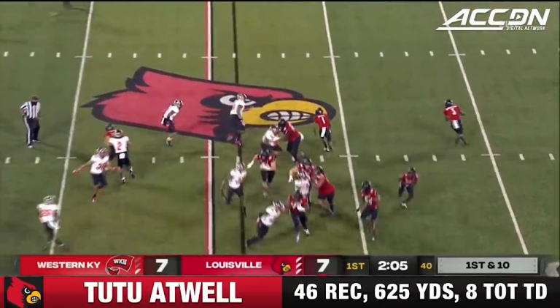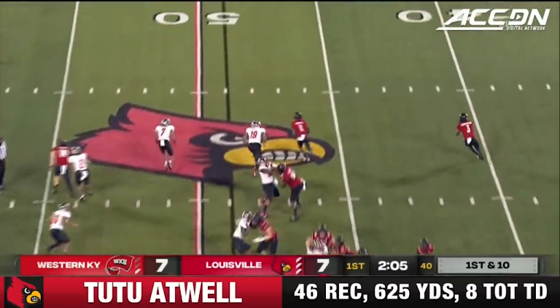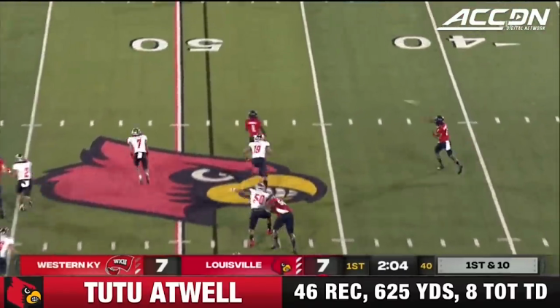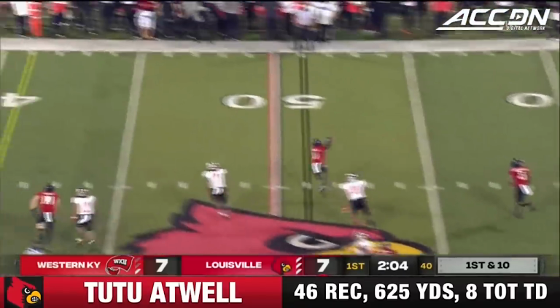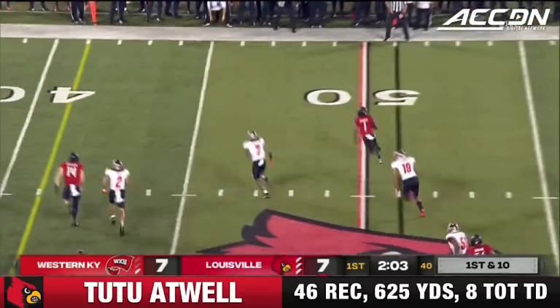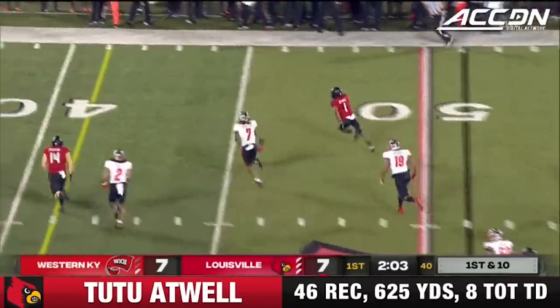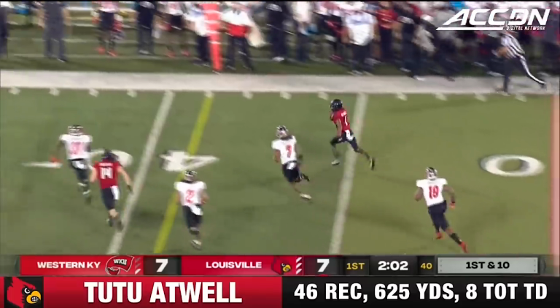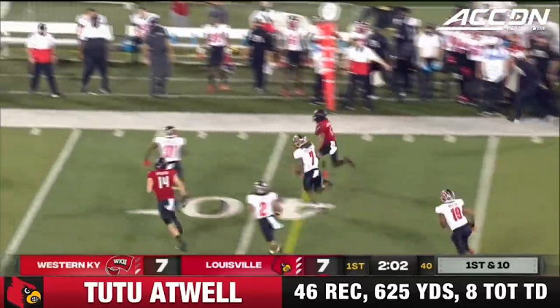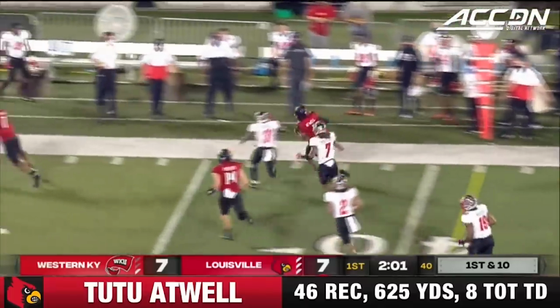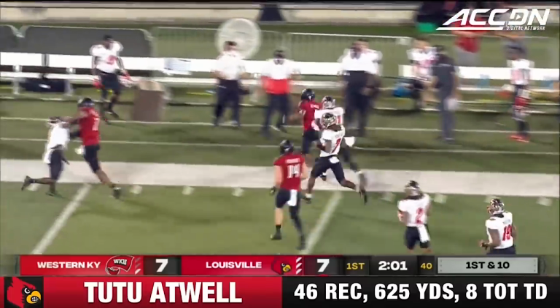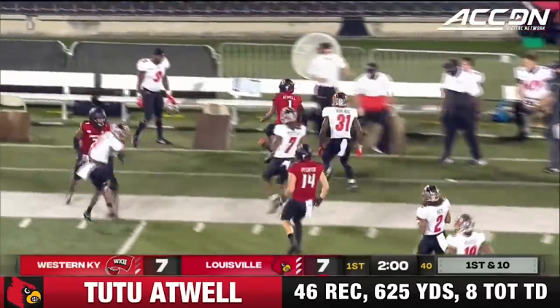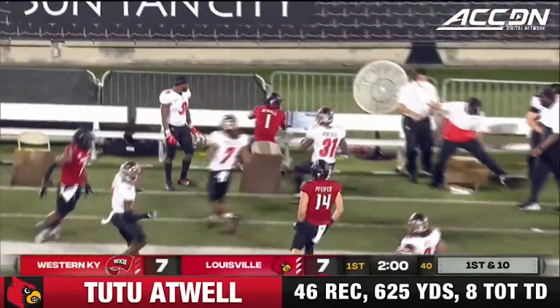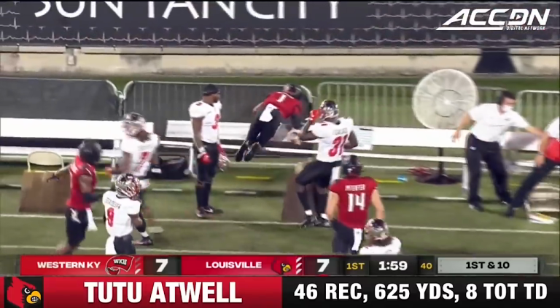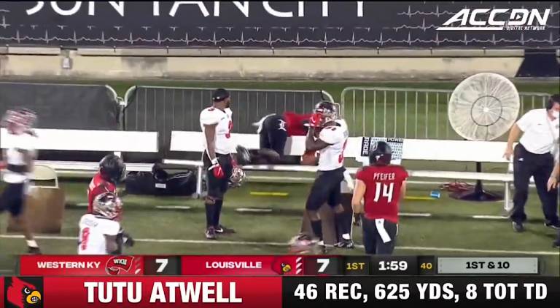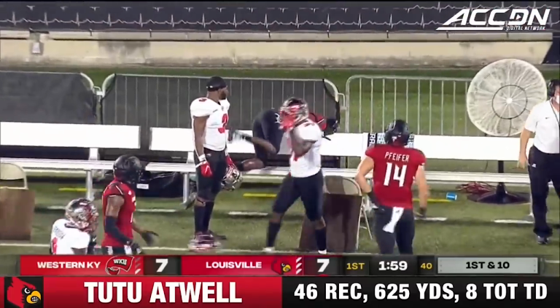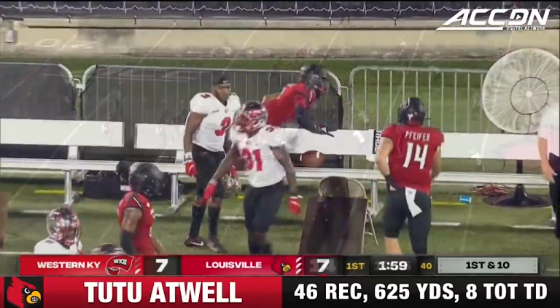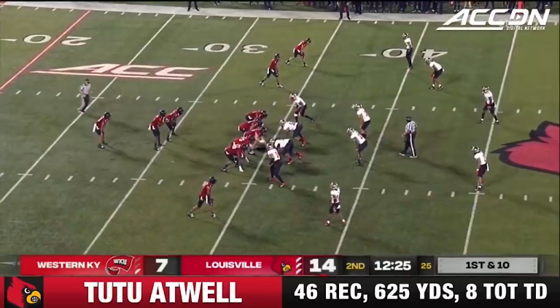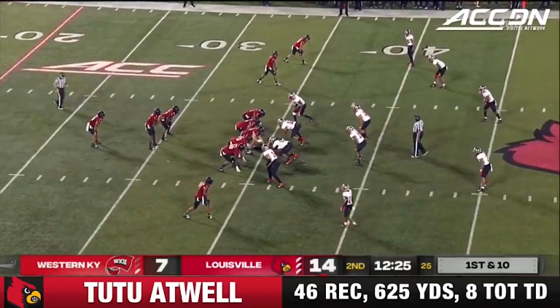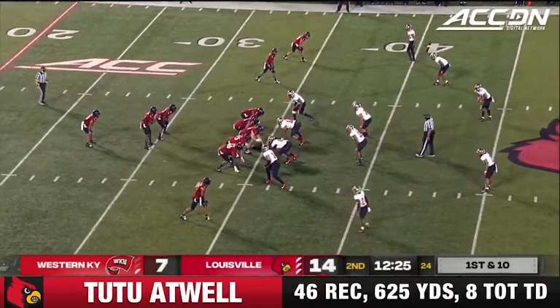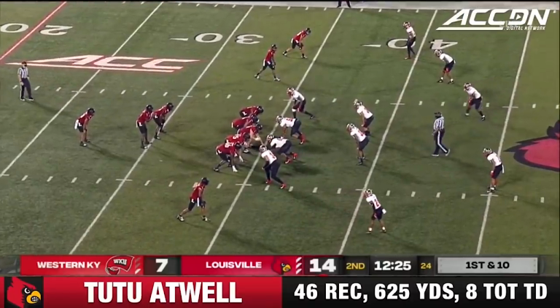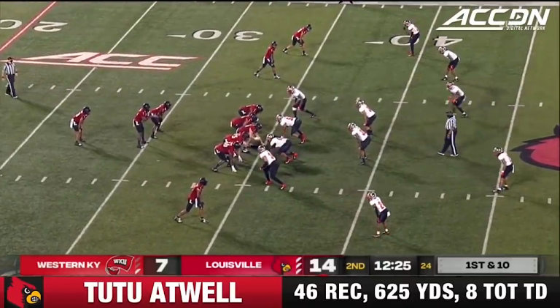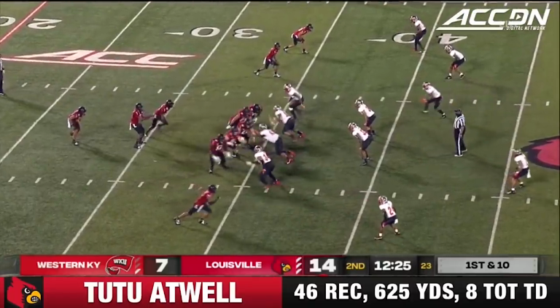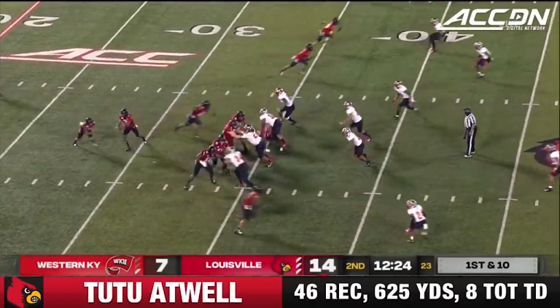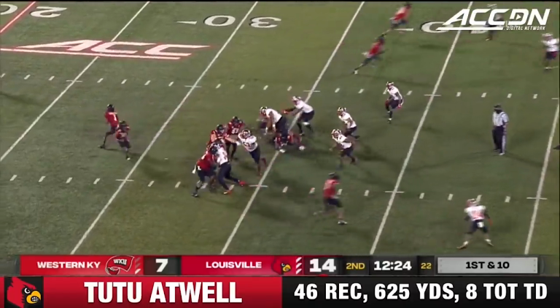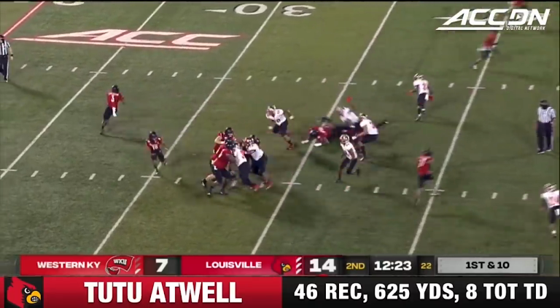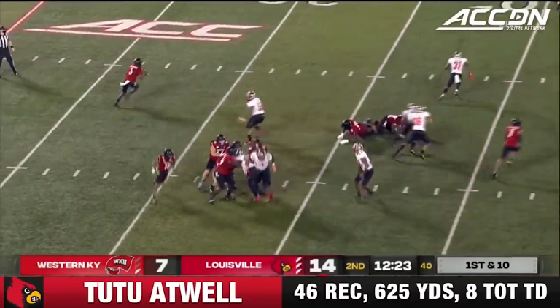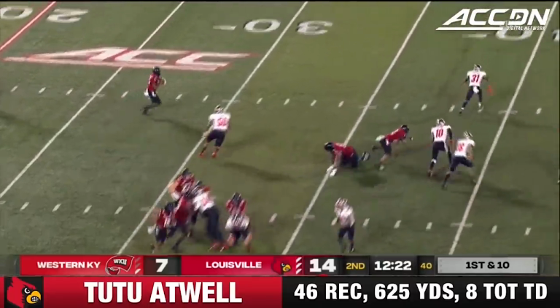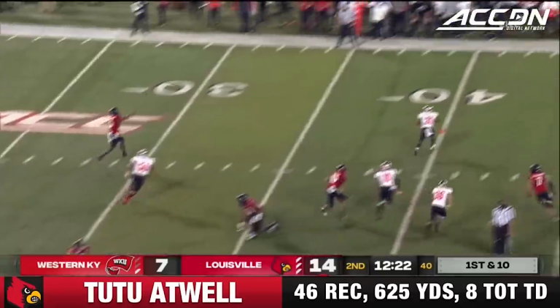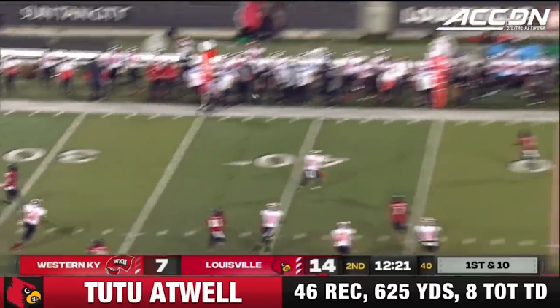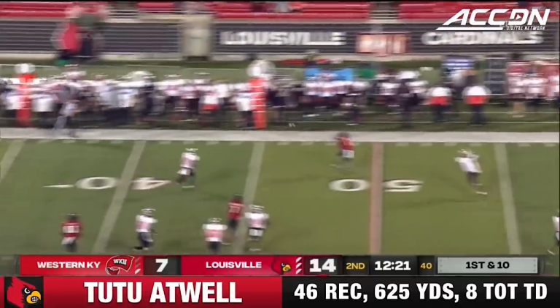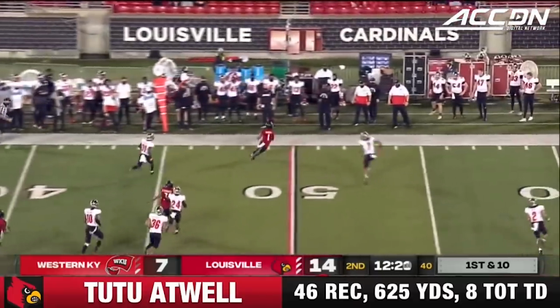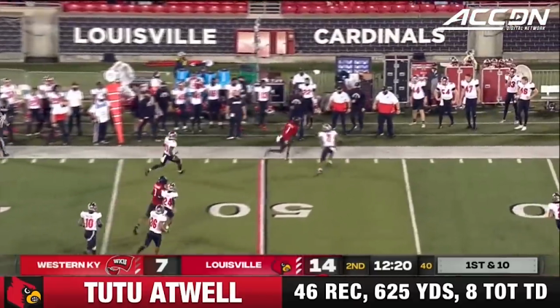Turns into a big play — fake it to Hall, roll it out to Tutu Atwell, and there he goes. First down Louisville into plus territory. 92 and 93 yards so far tonight. Tim Hasselback, Roy Philpott, Eric Wood here at Cardinals Stadium.